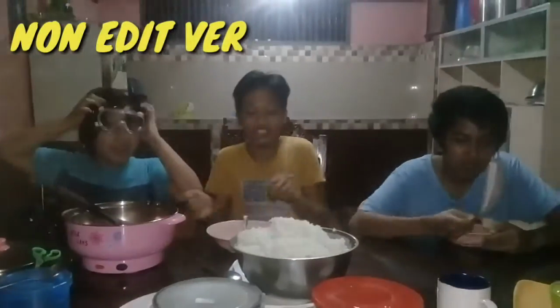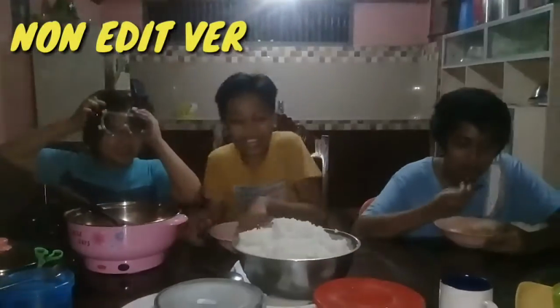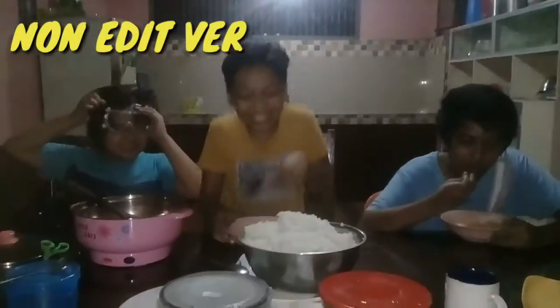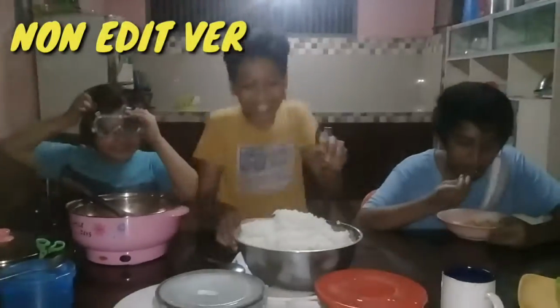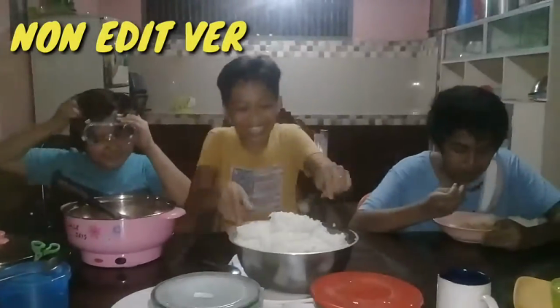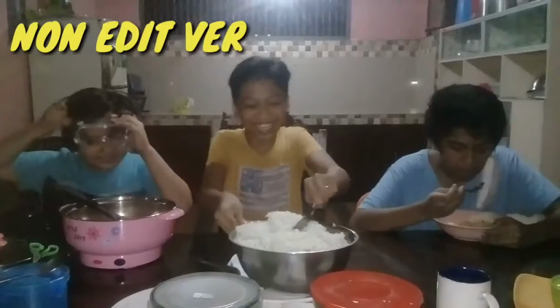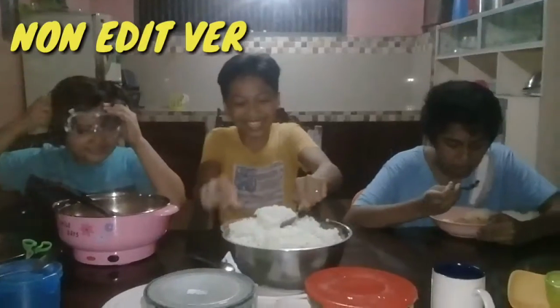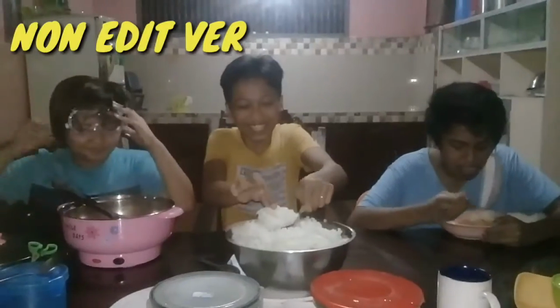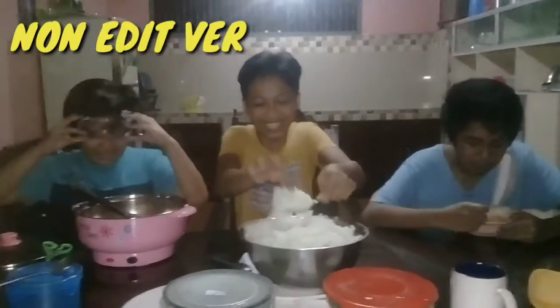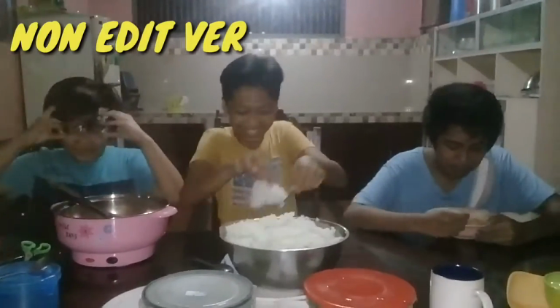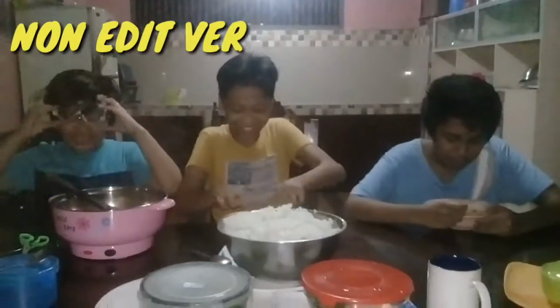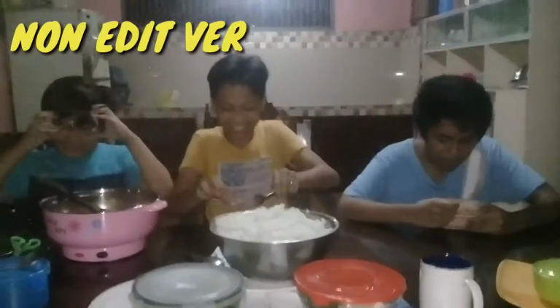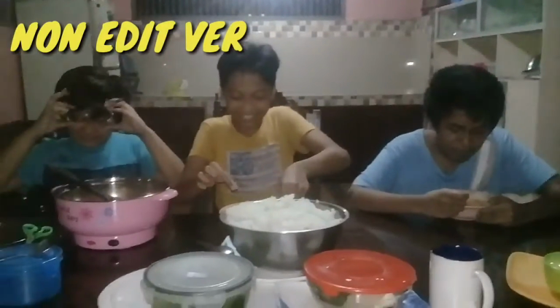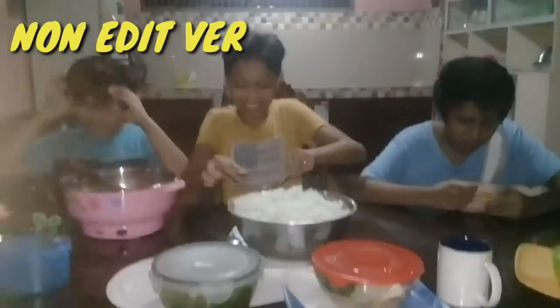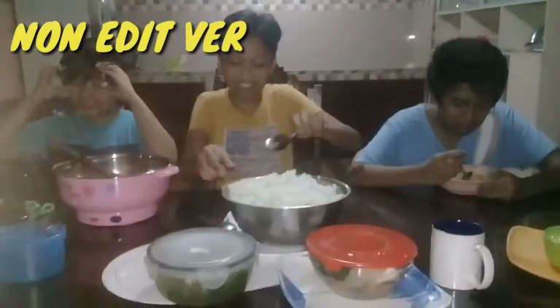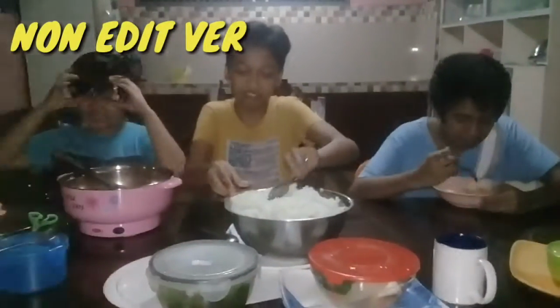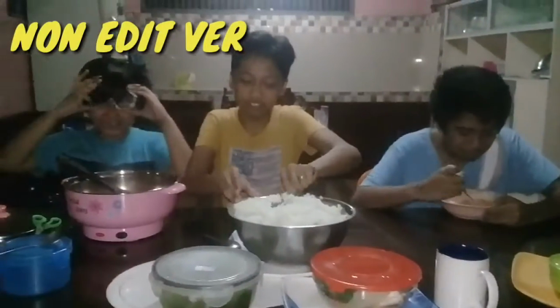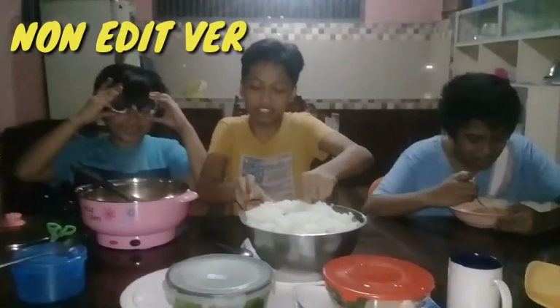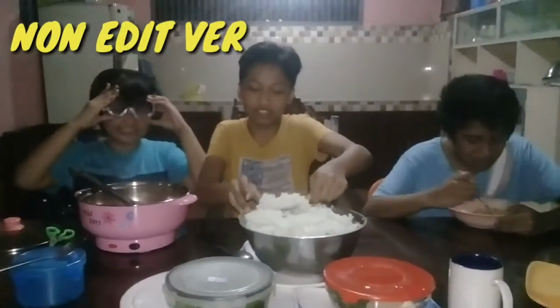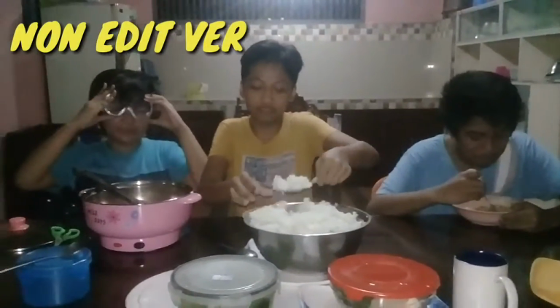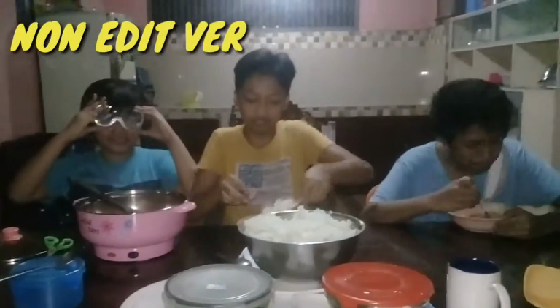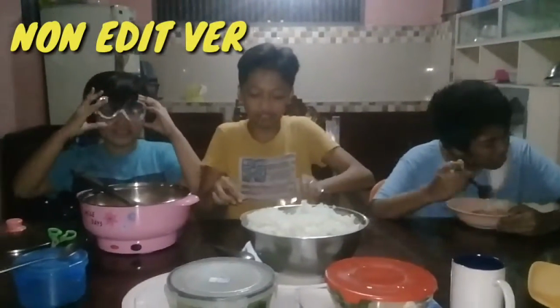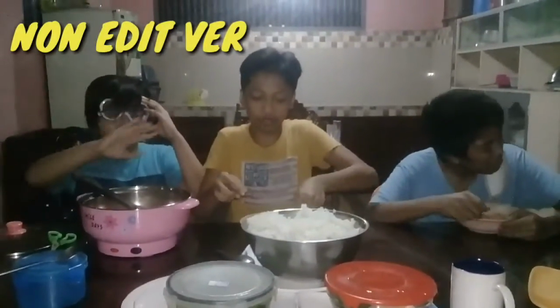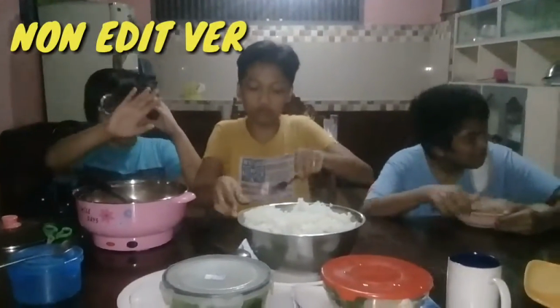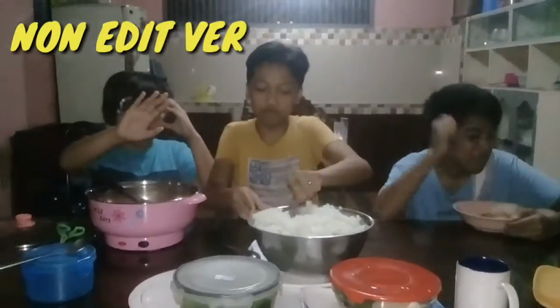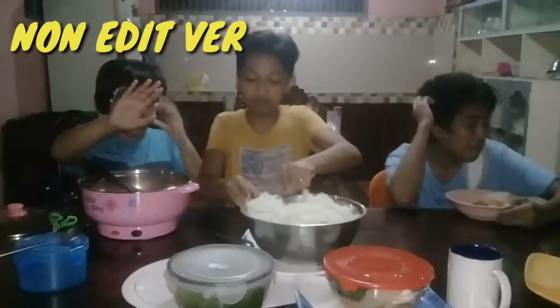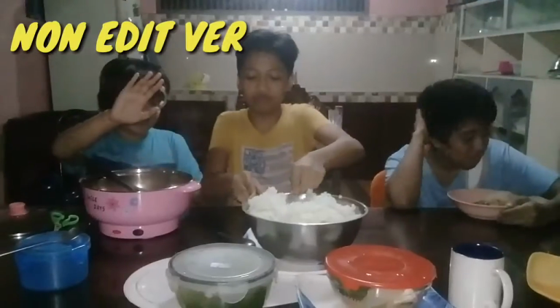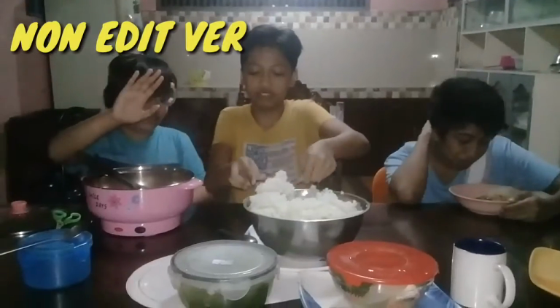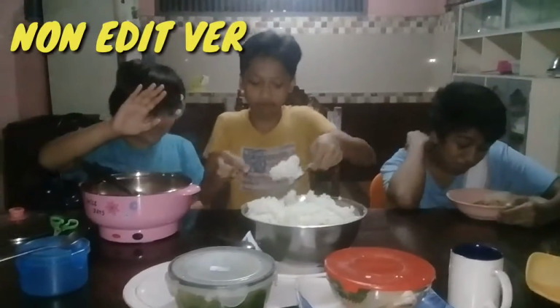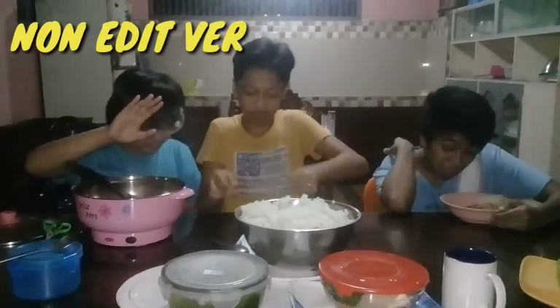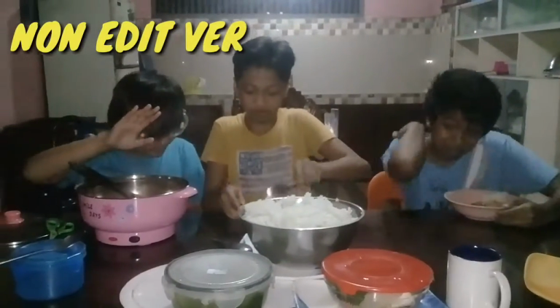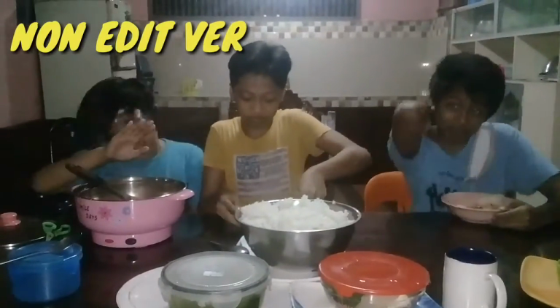So guys, are you ready for eating? We're gonna eat. I'm wearing goggles so that the light will not hit me — it is not affecting me.